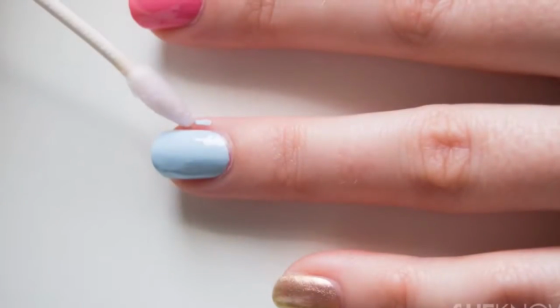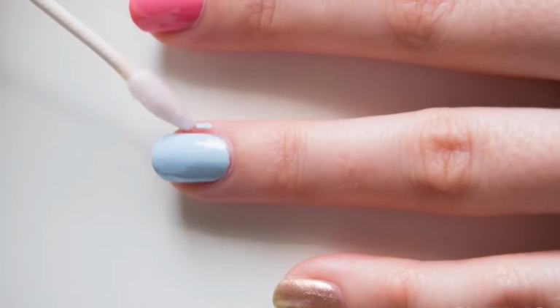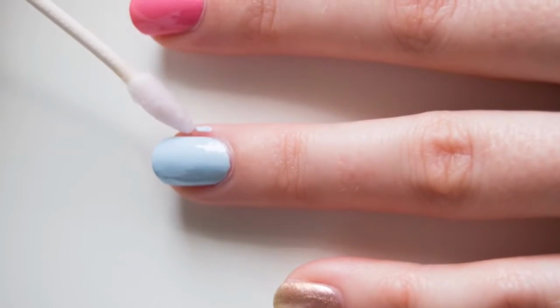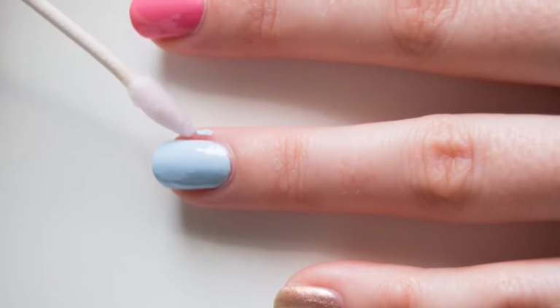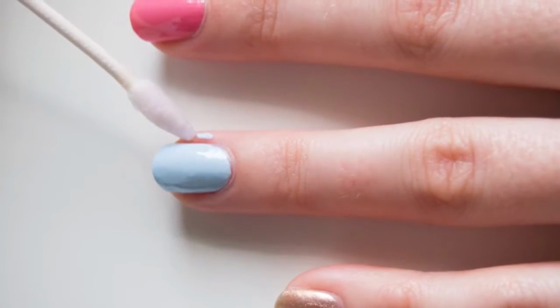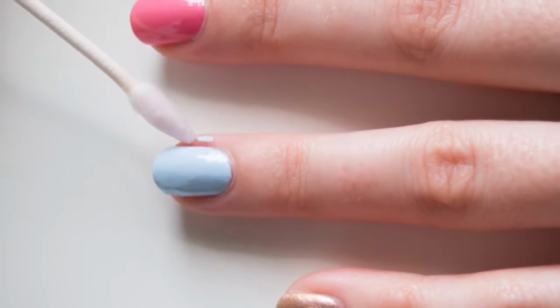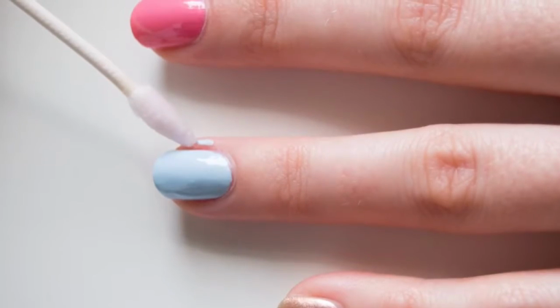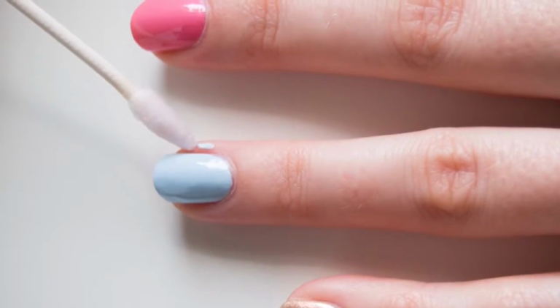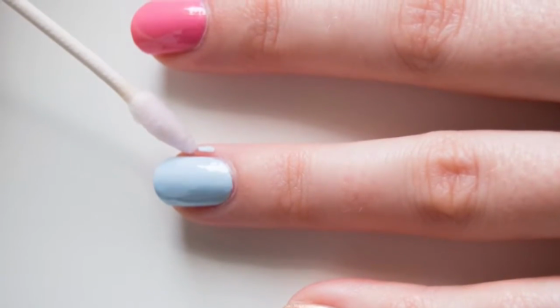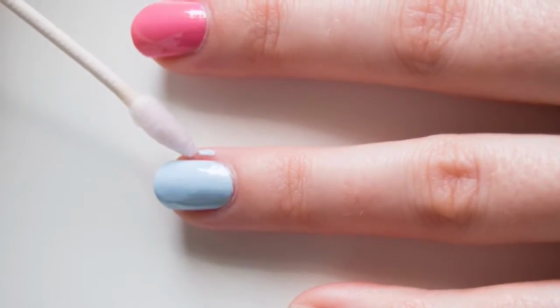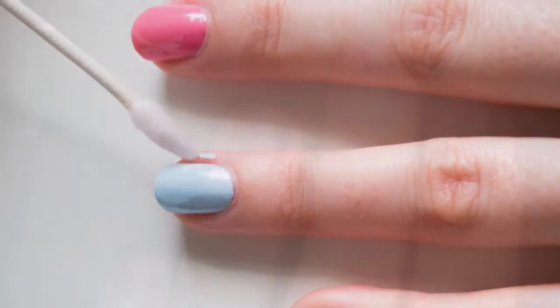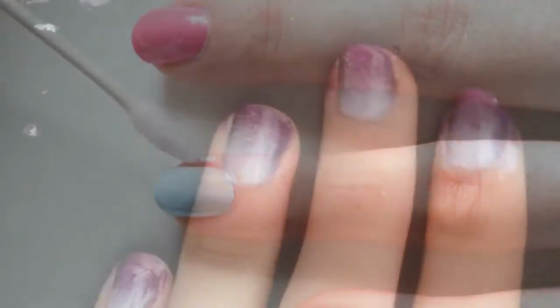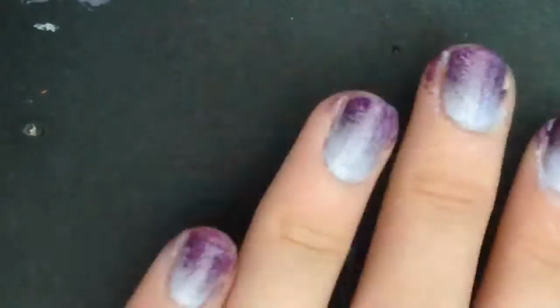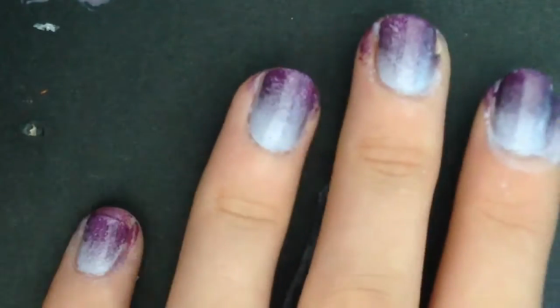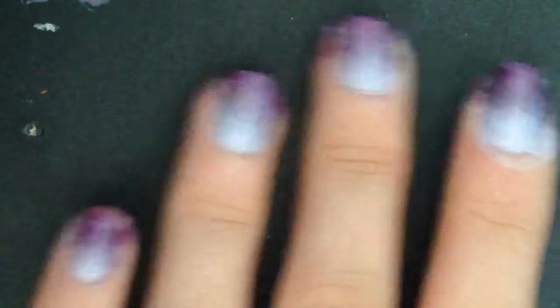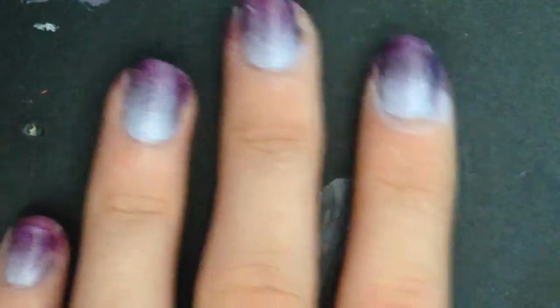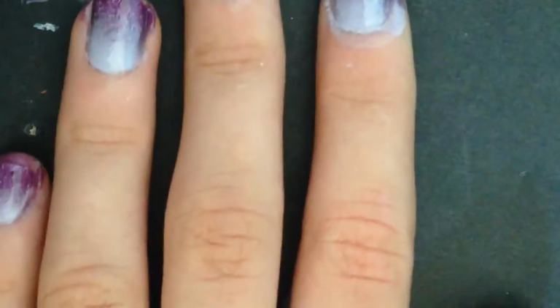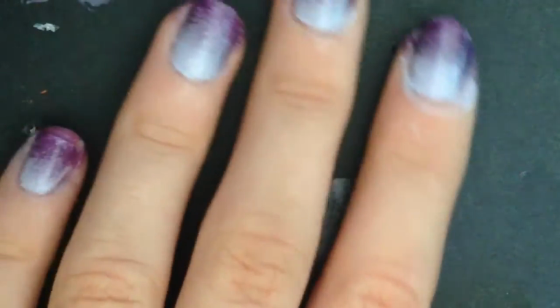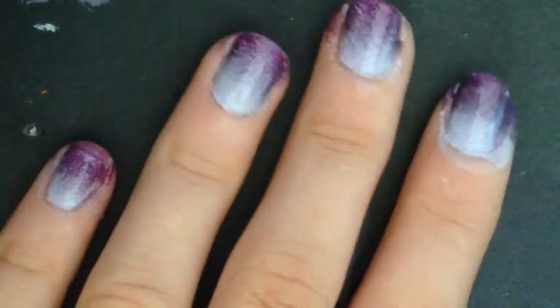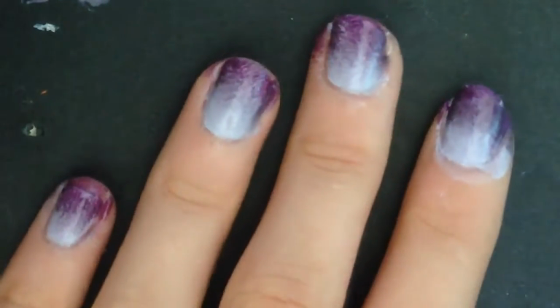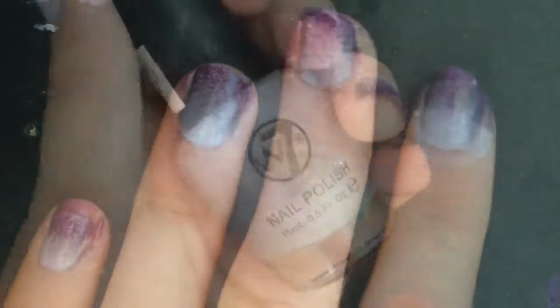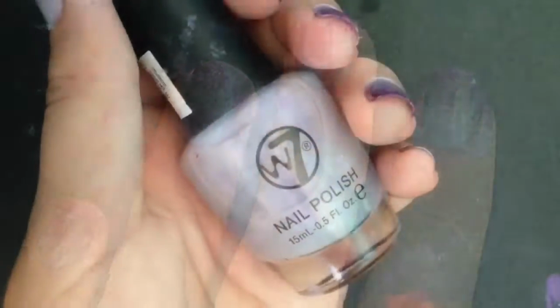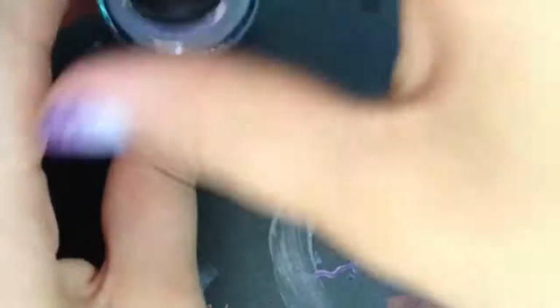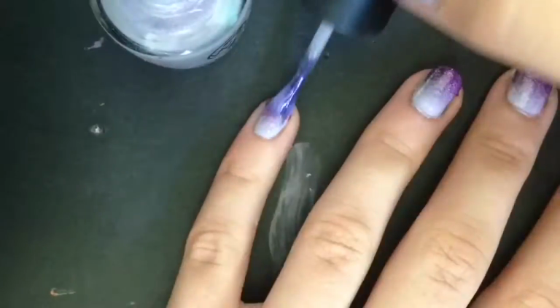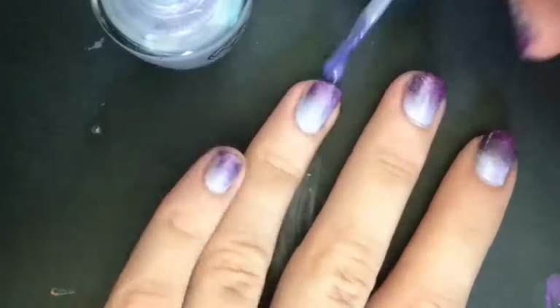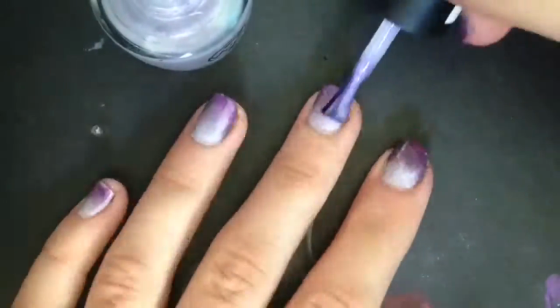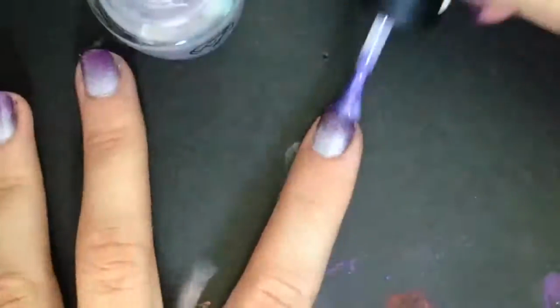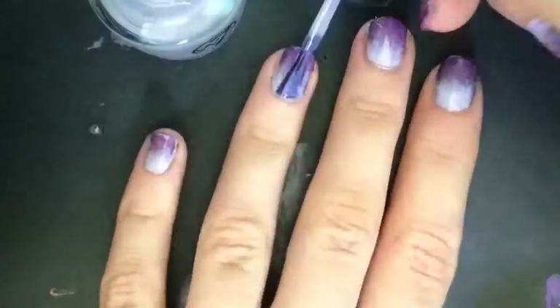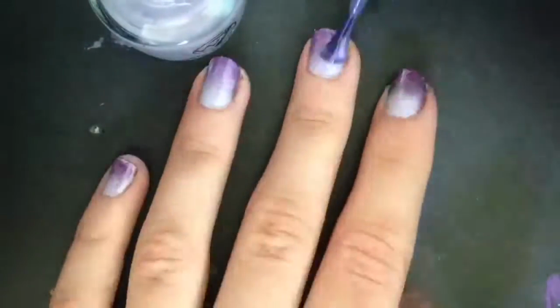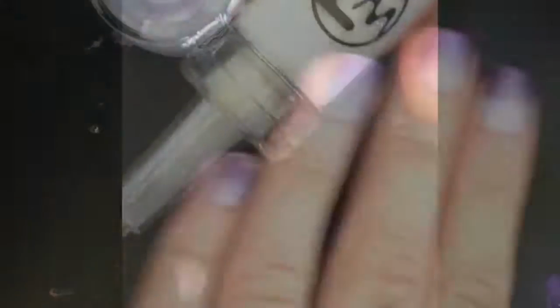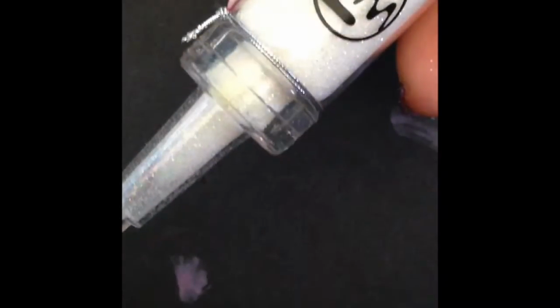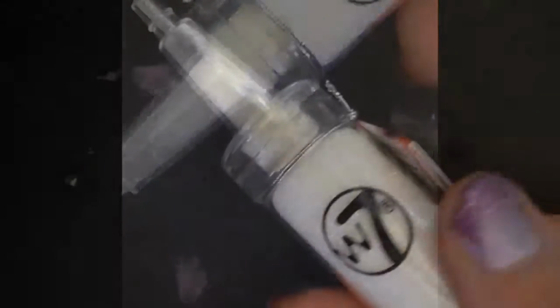Then I got a q-tip and removed the nail polish around my nail with it — I forgot to film it, but that's what it is. It should look like that before the next step. You're just gonna wipe everything off, and then I took the shiny nail polish and covered it.